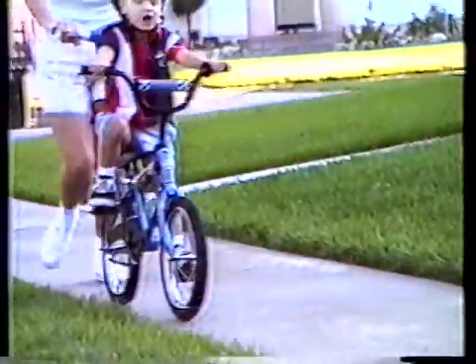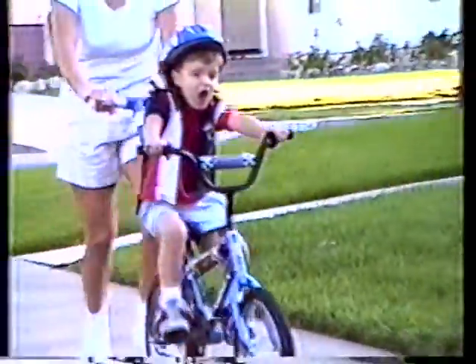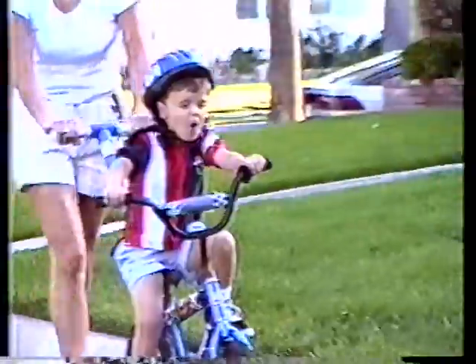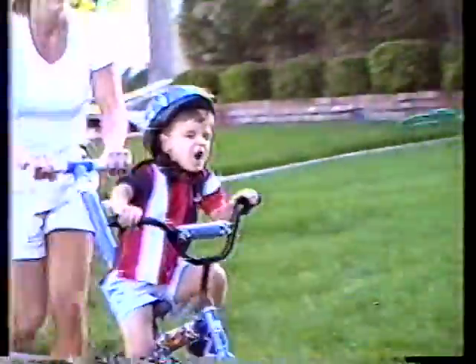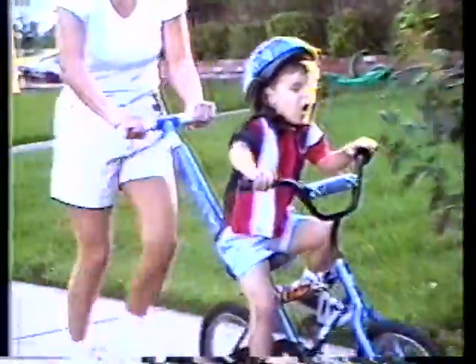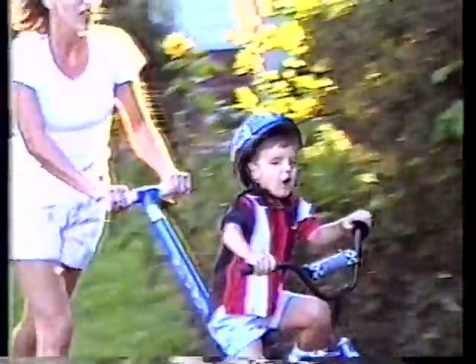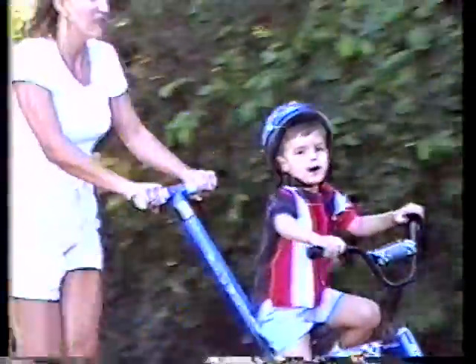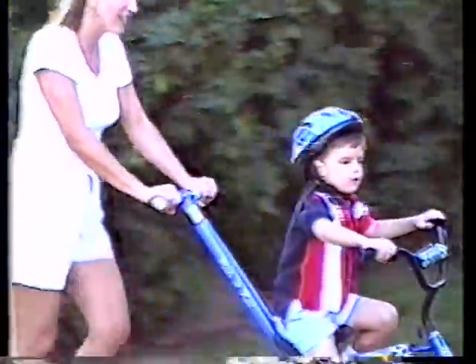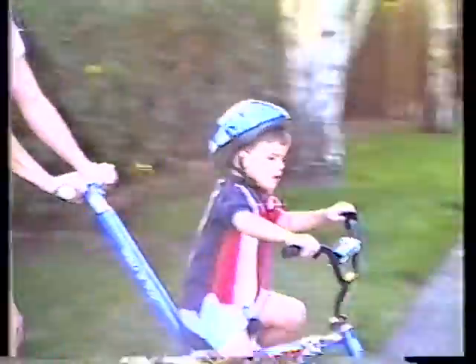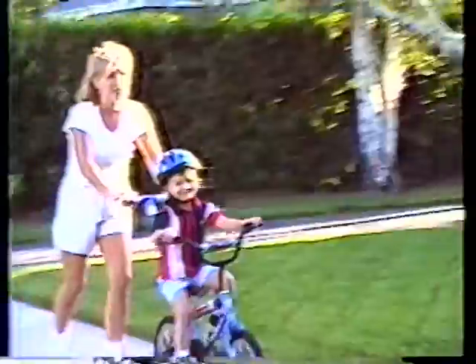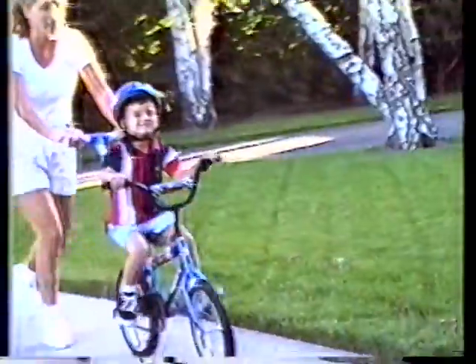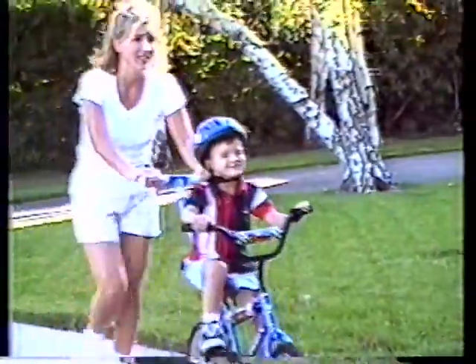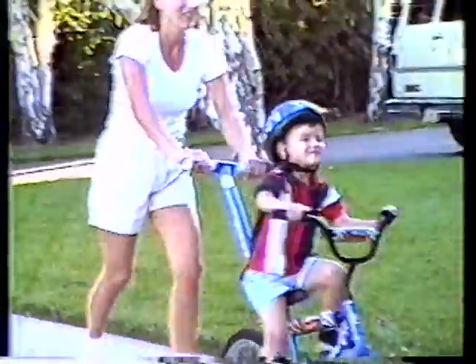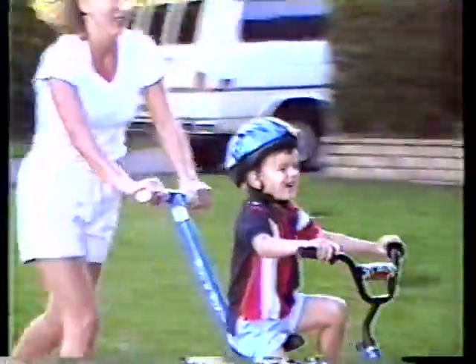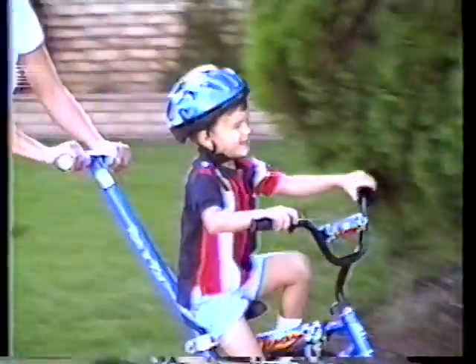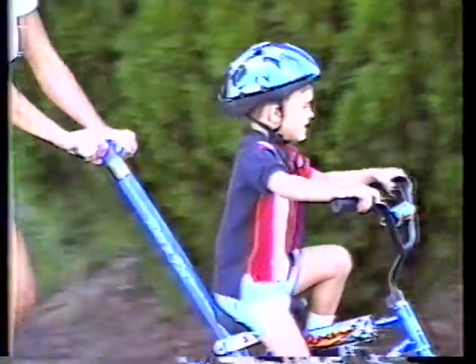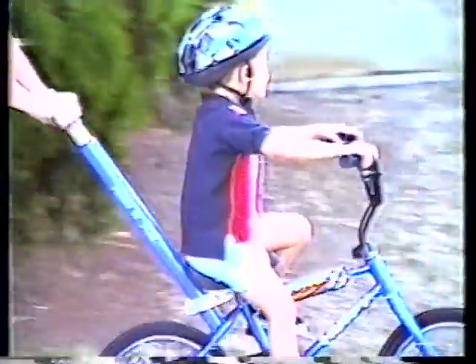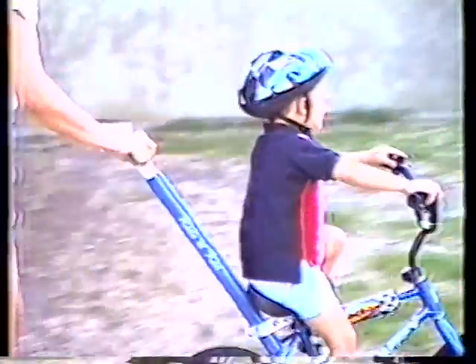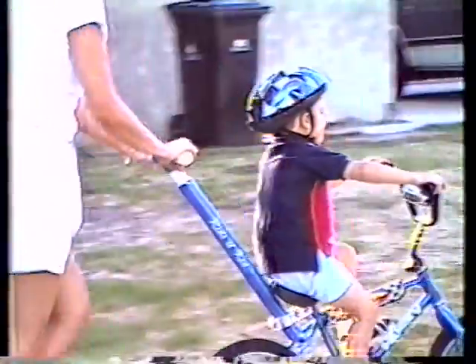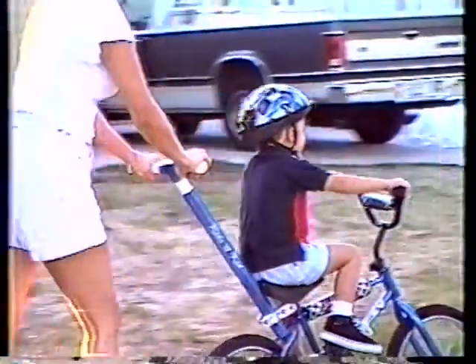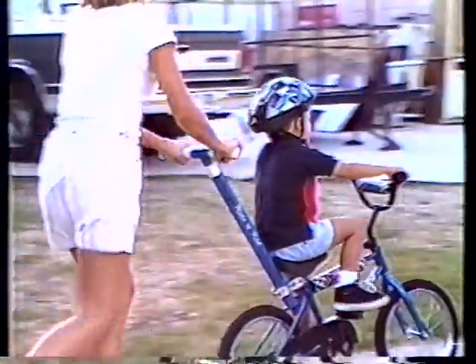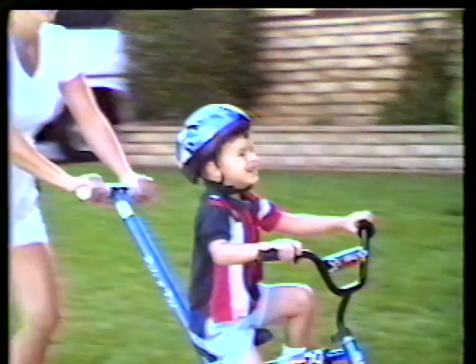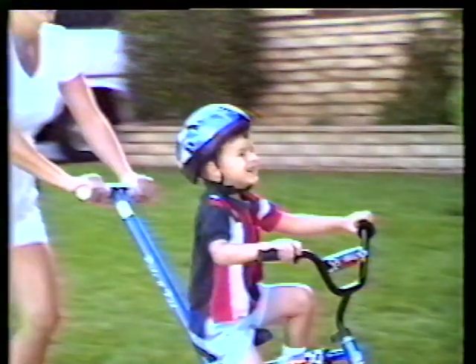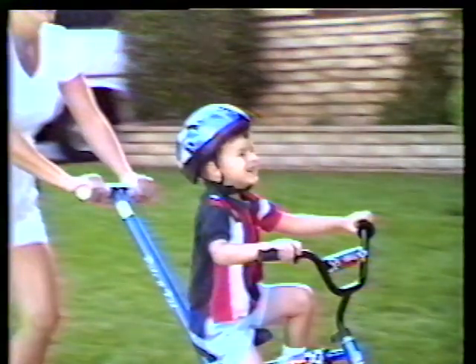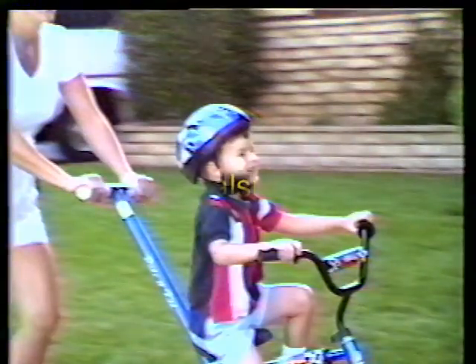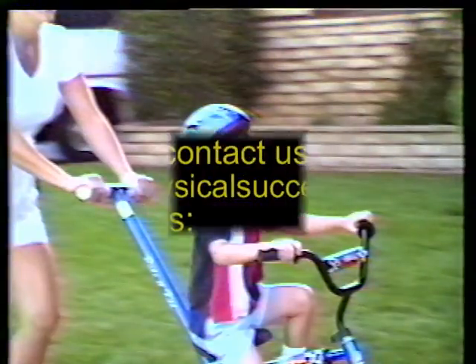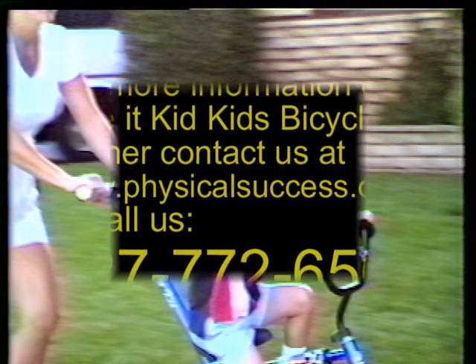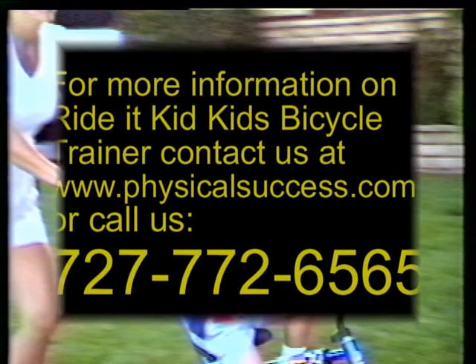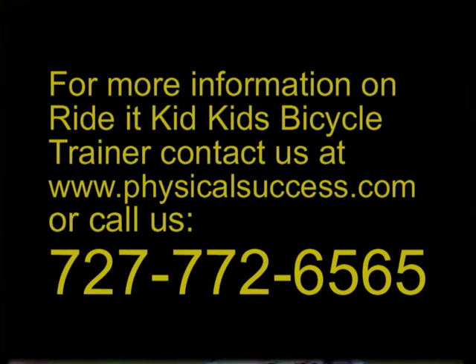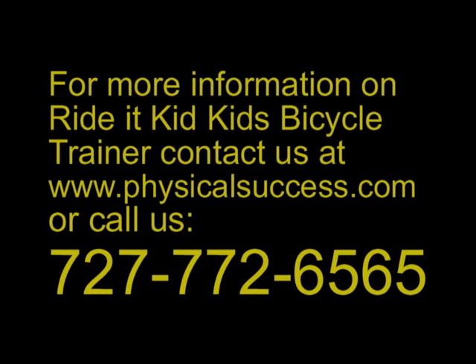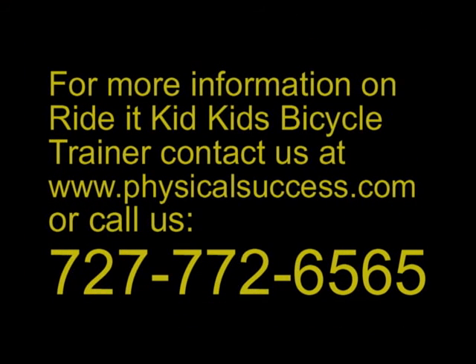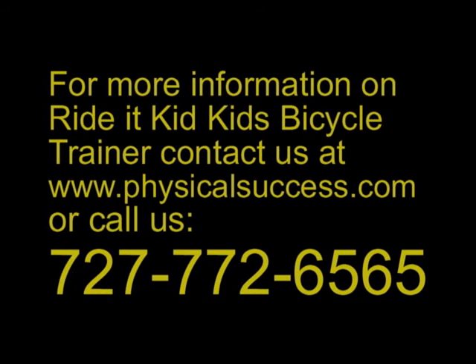Let Johnny be your trainer. As you provide his balance, he provides you with a pulling machine. Let Johnny walk and run you around and around and around. Ride It Kid, the Wheelist Wonder.